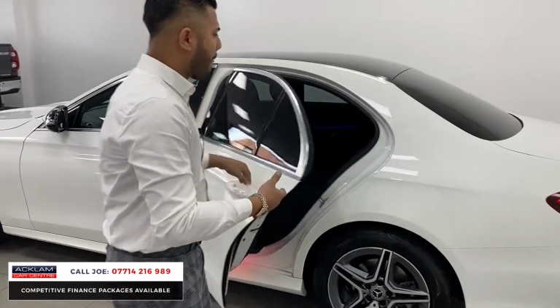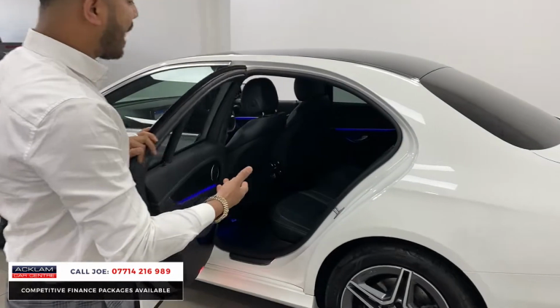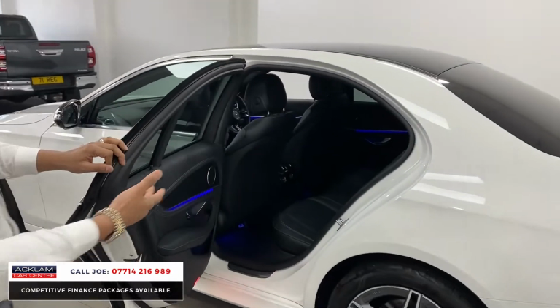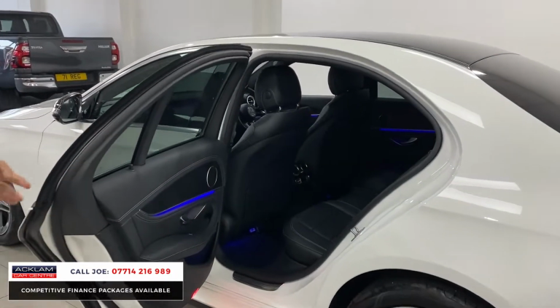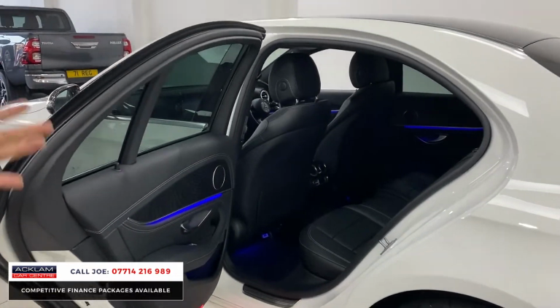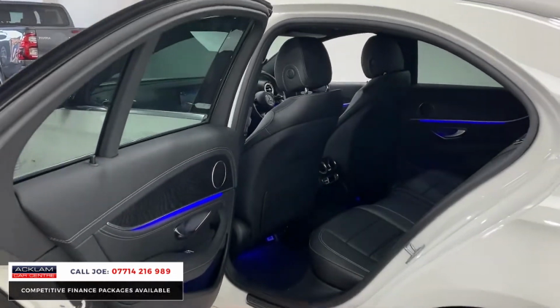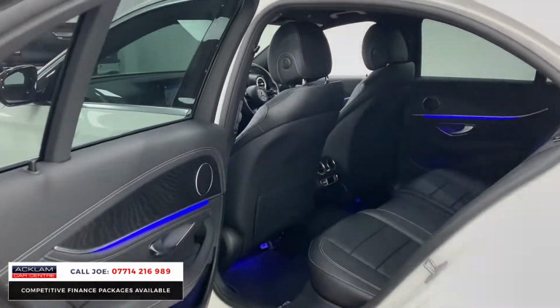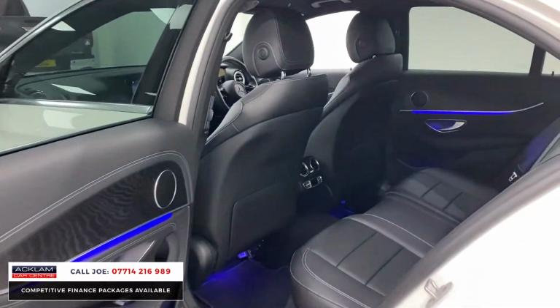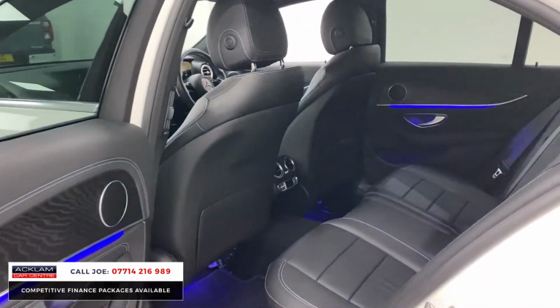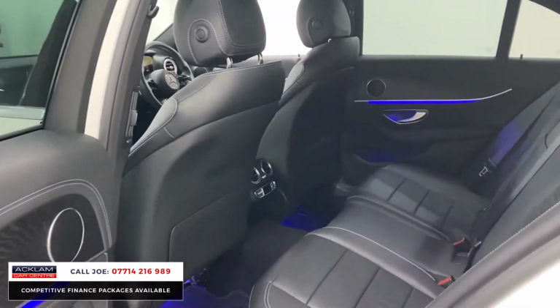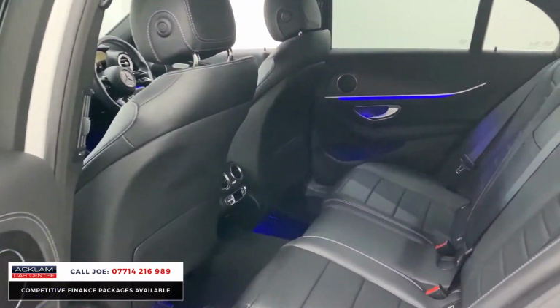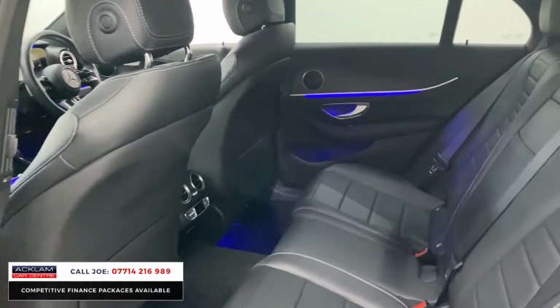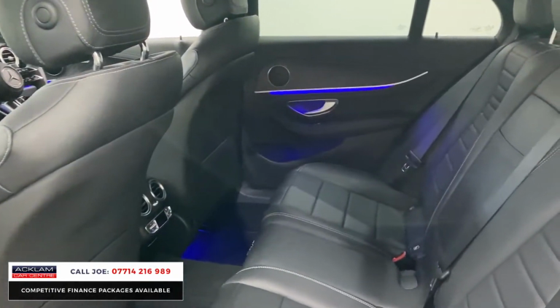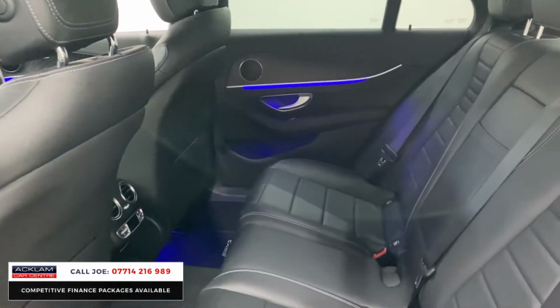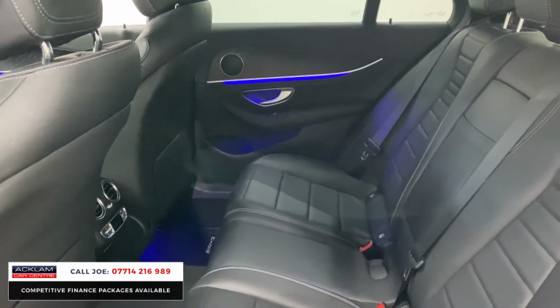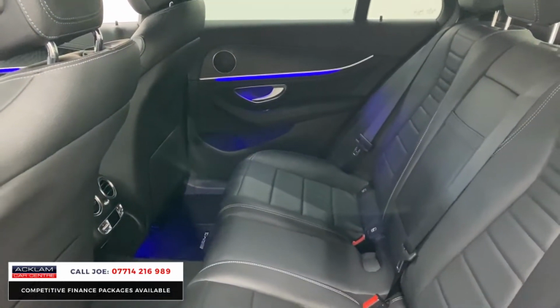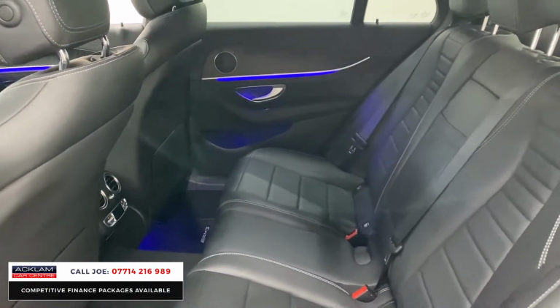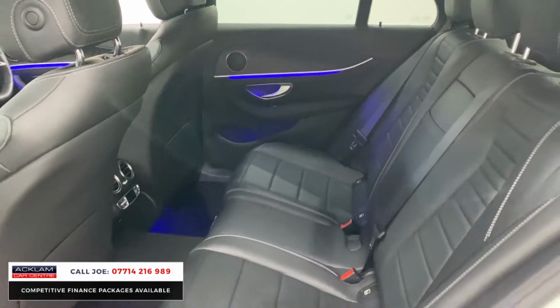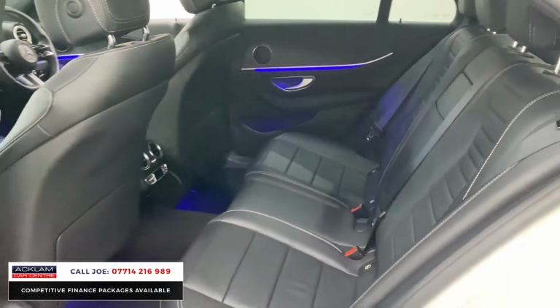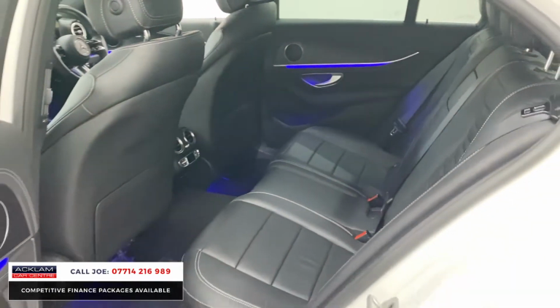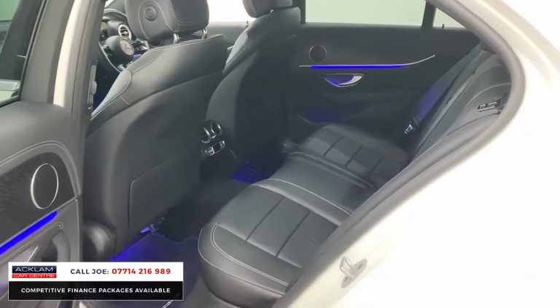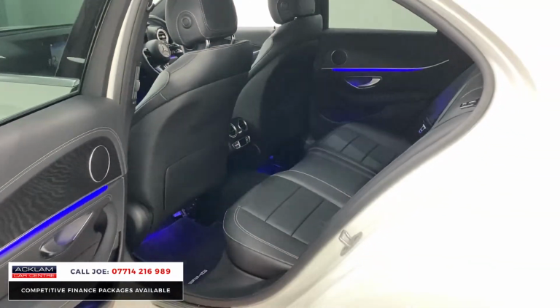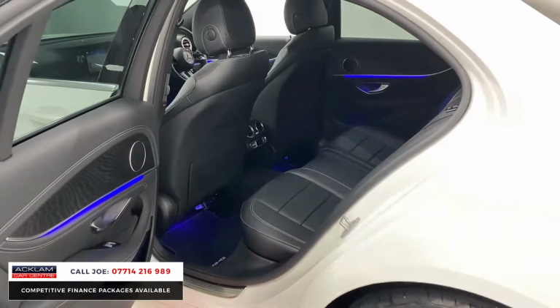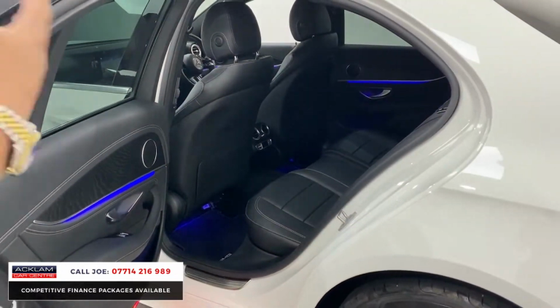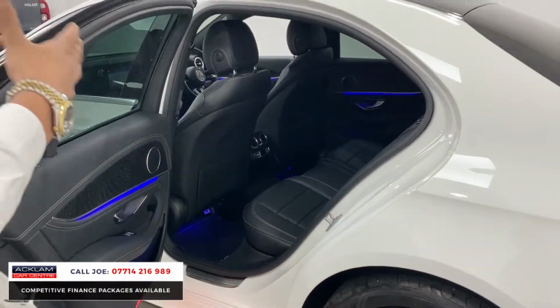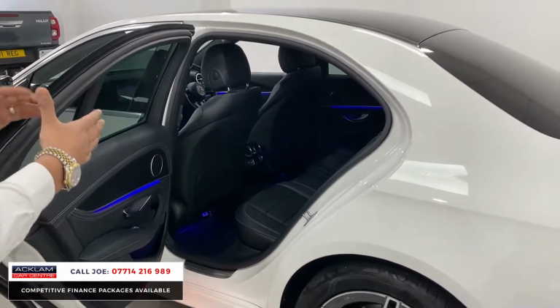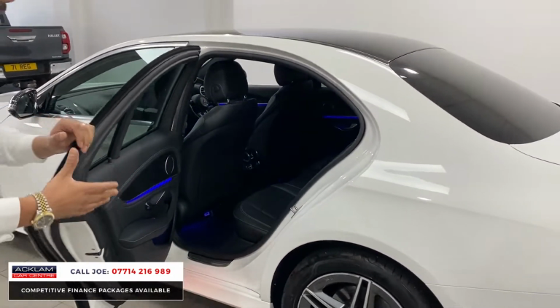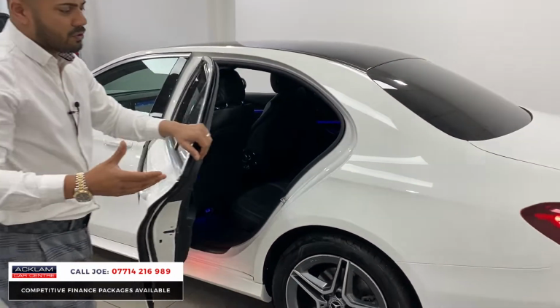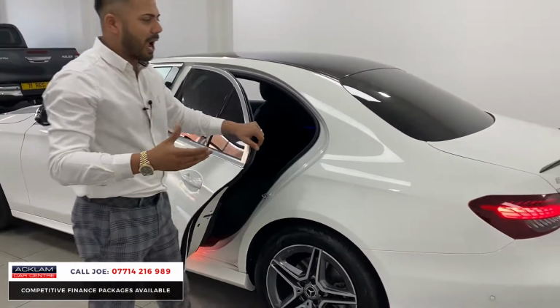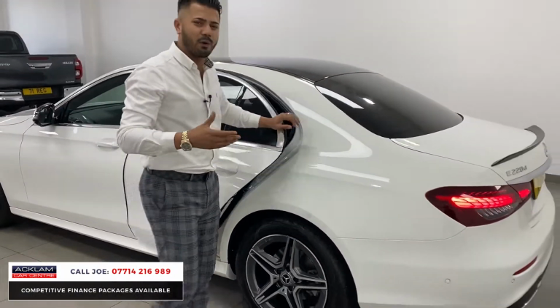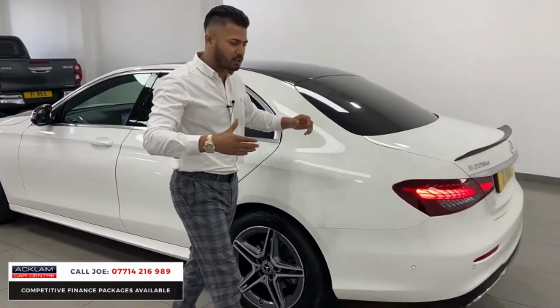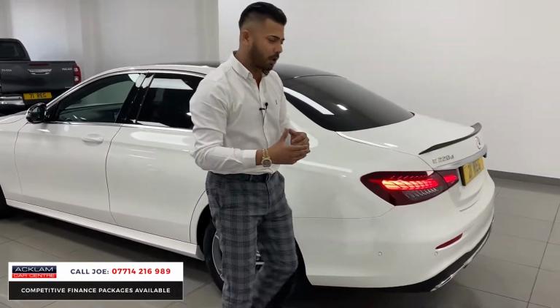It's a five-seater saloon with lots of space for your family and friends because the E-Class is a slightly bigger car. There's a lot of space in there and you can quite comfortably fit all five people in this car, and they can travel for hours without feeling squashed.